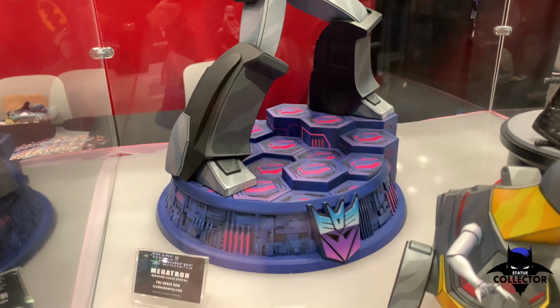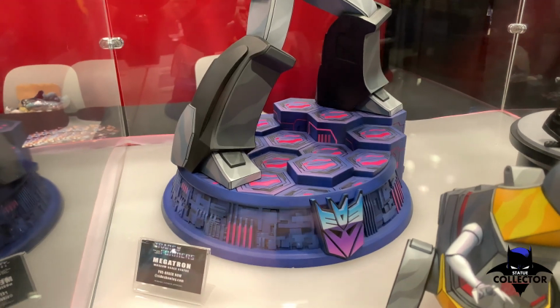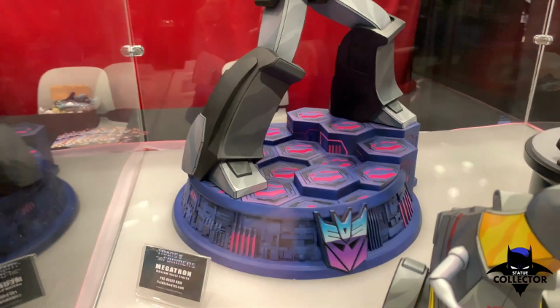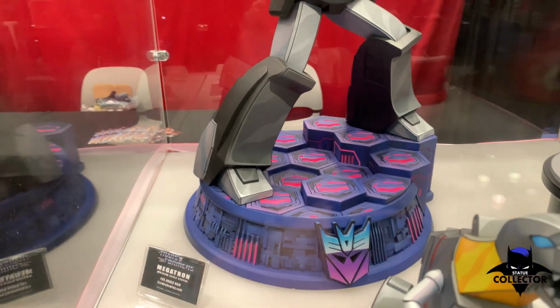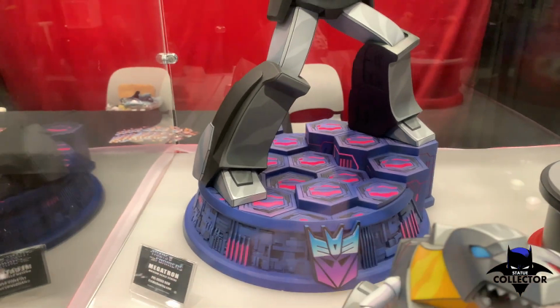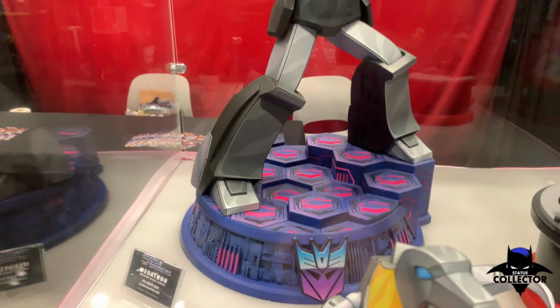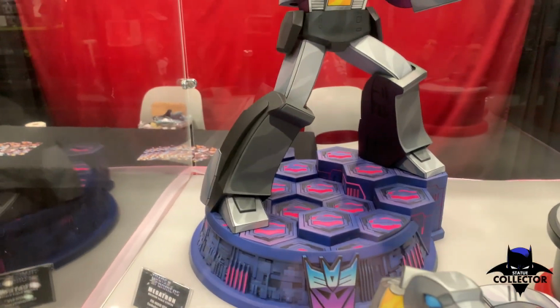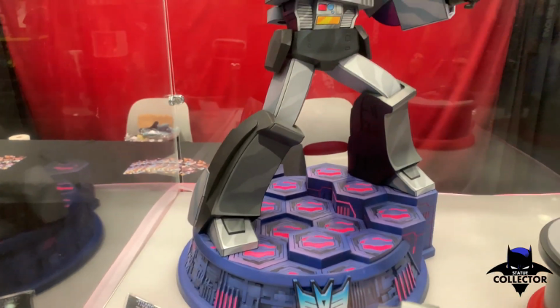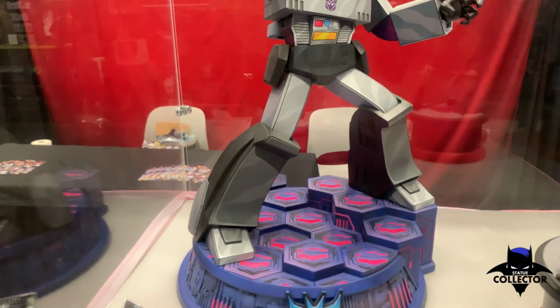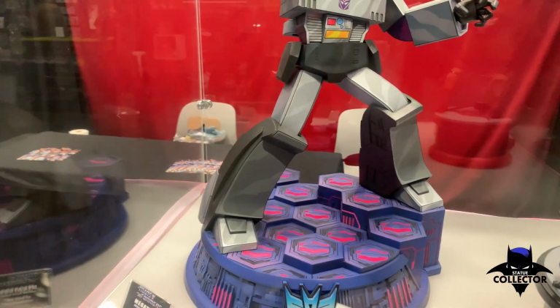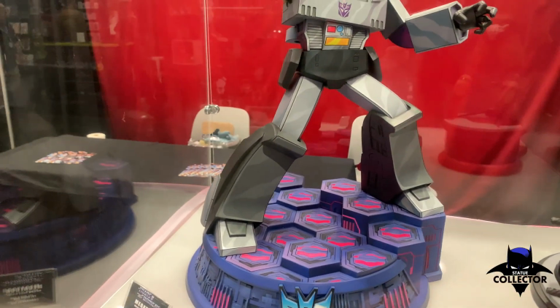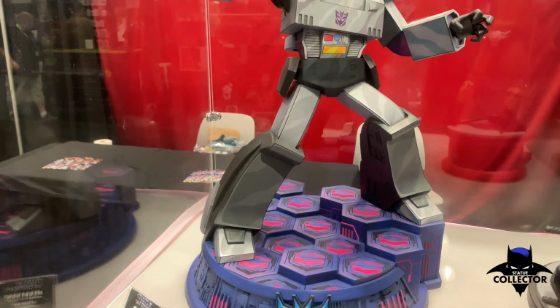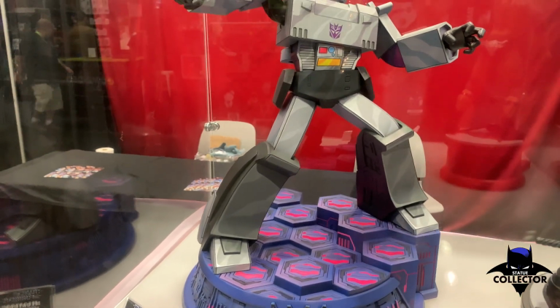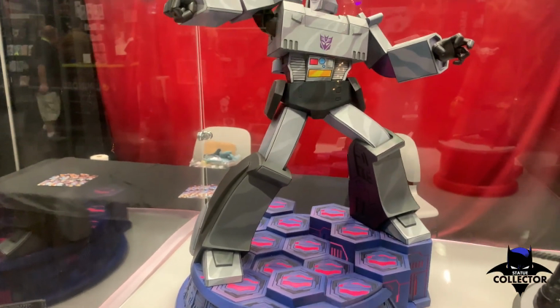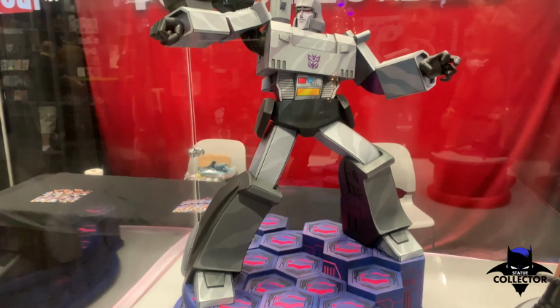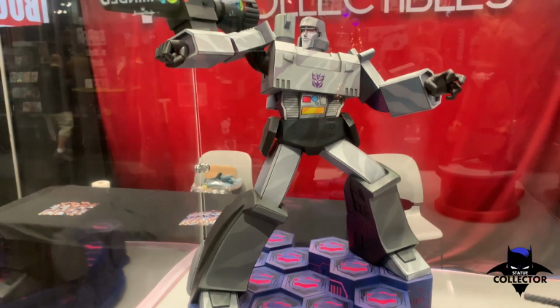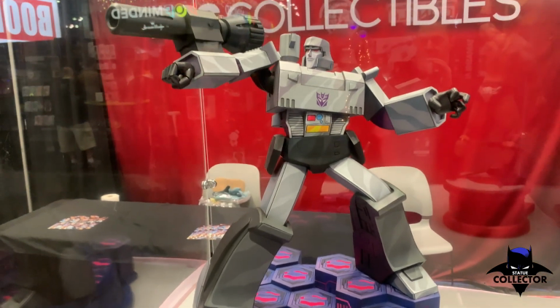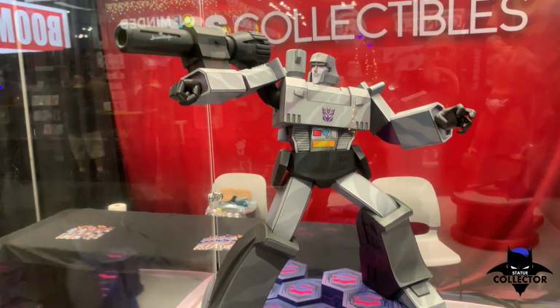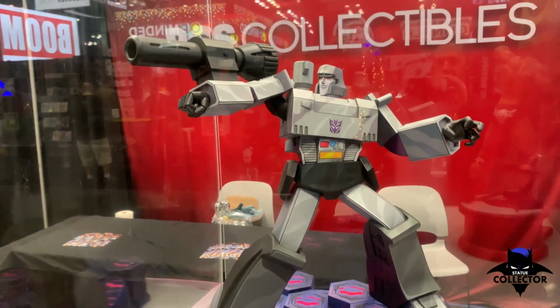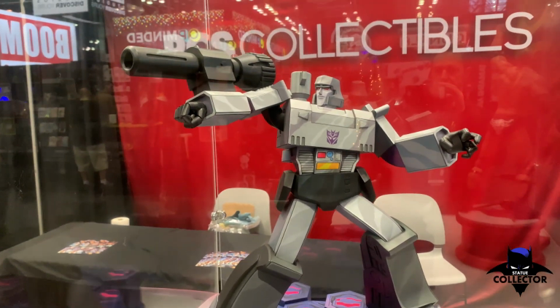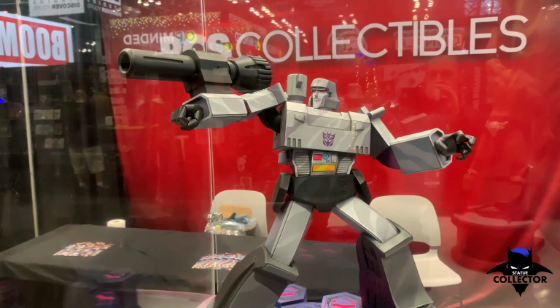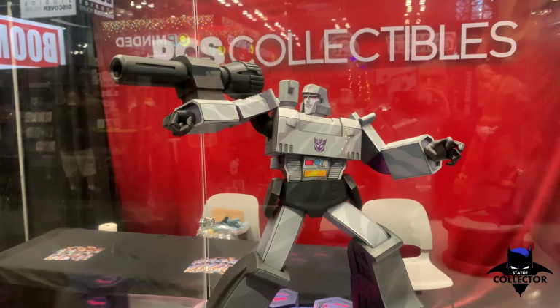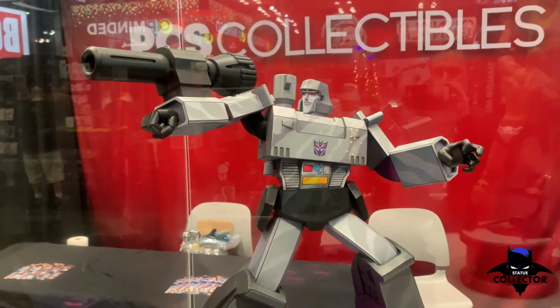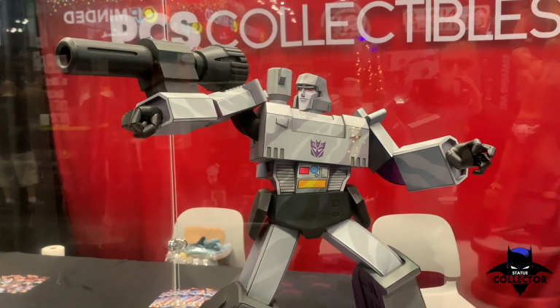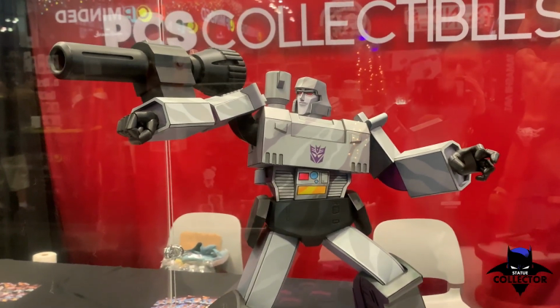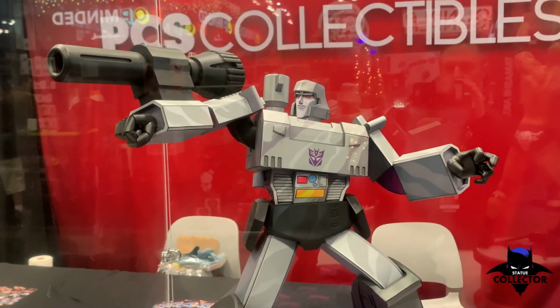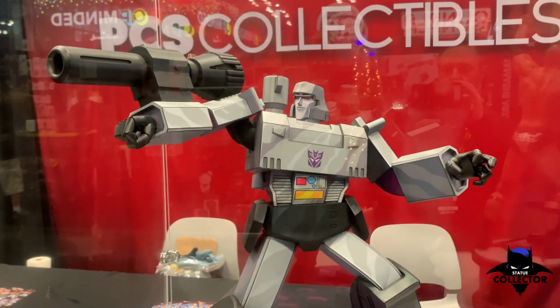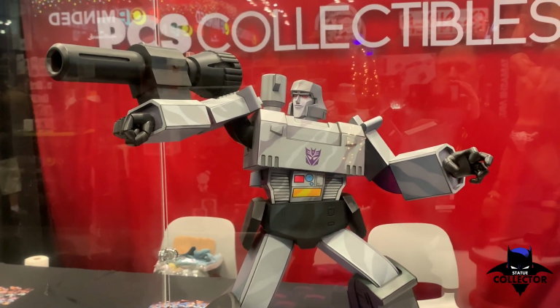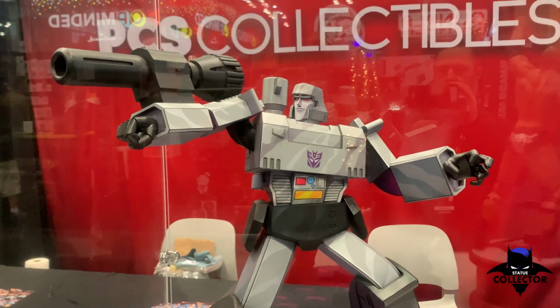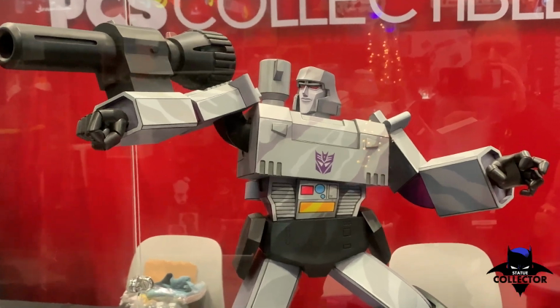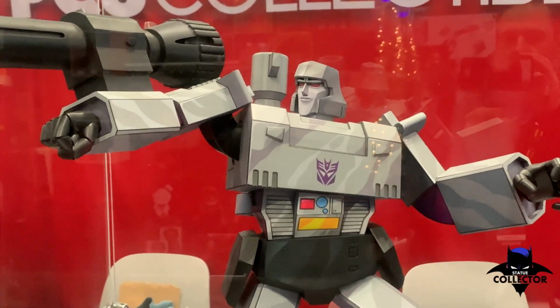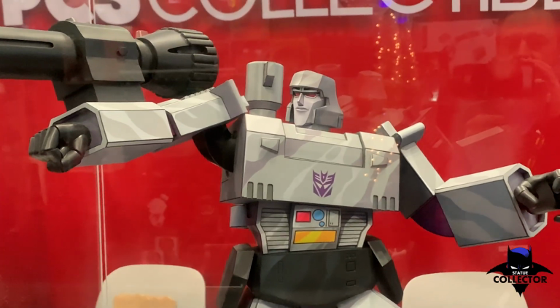Moving over to the Megatron museum statue line — cool traditional-looking piece. Really interesting paint app on this one, and a great sculpt.